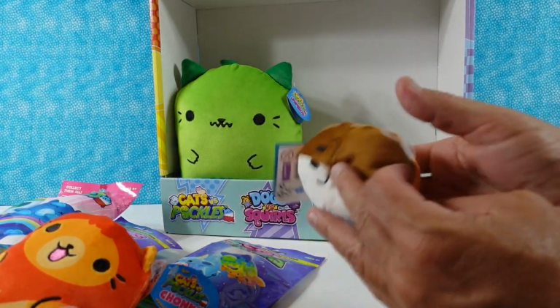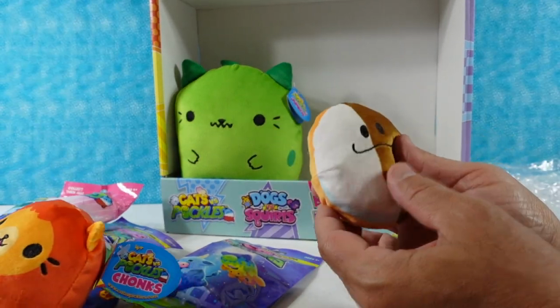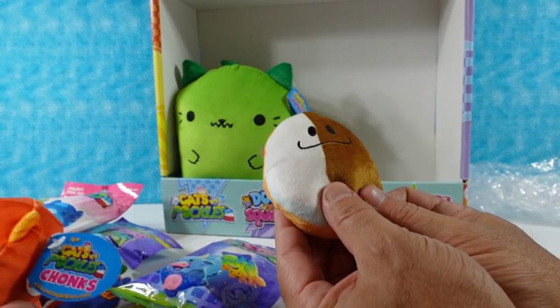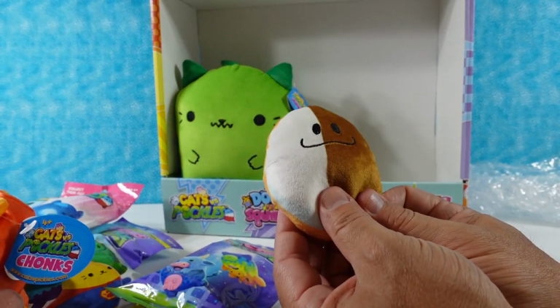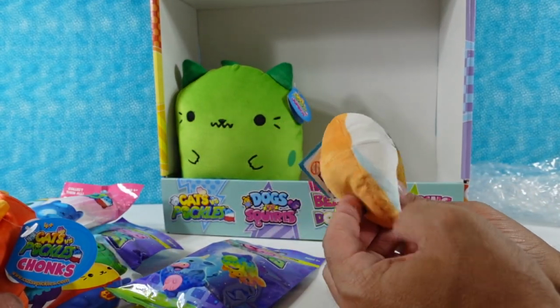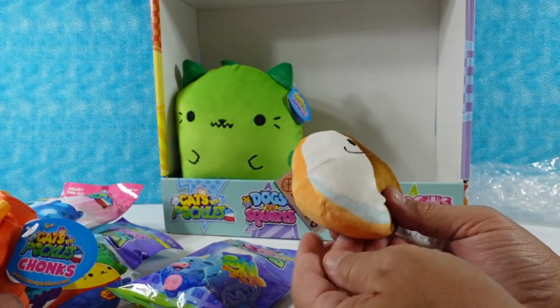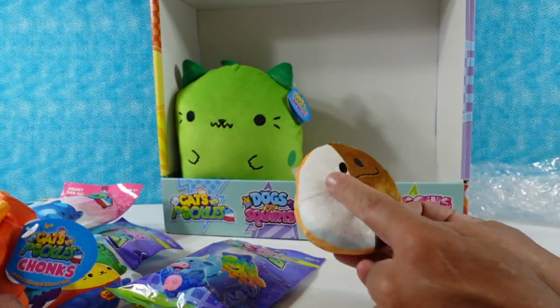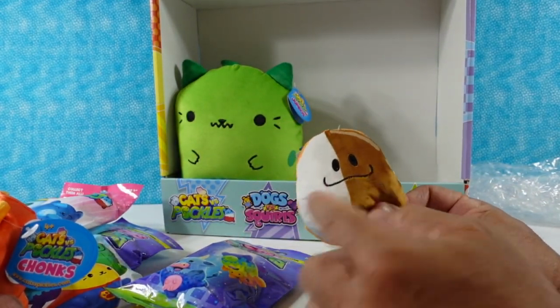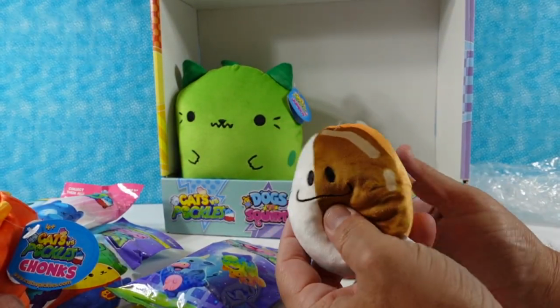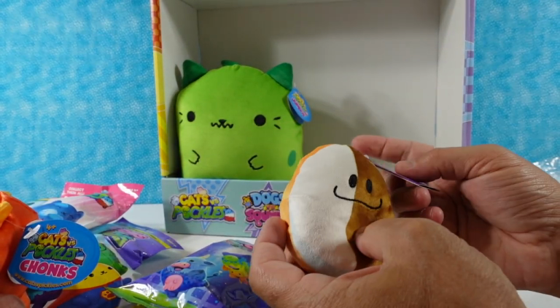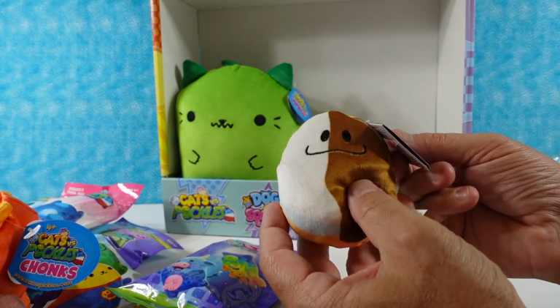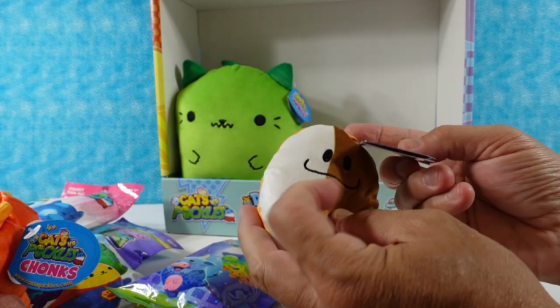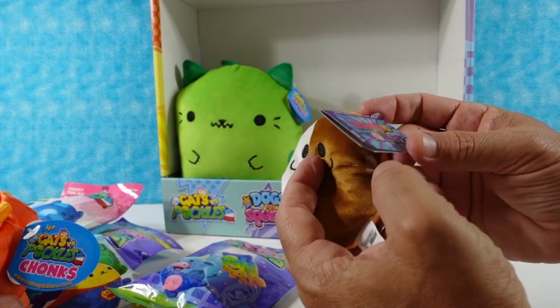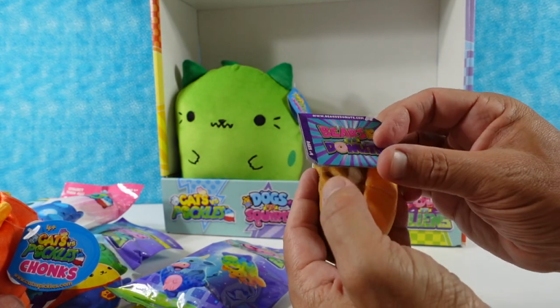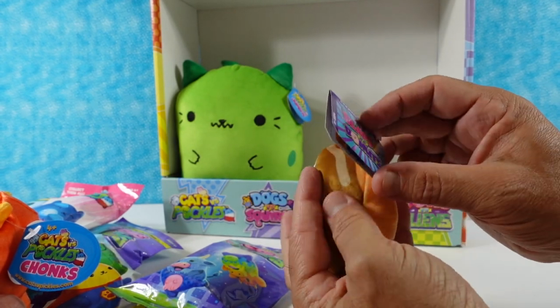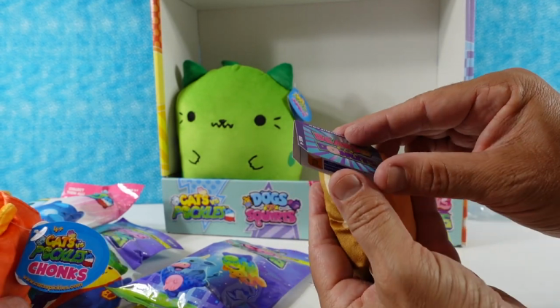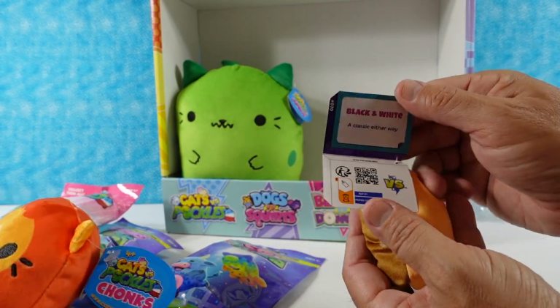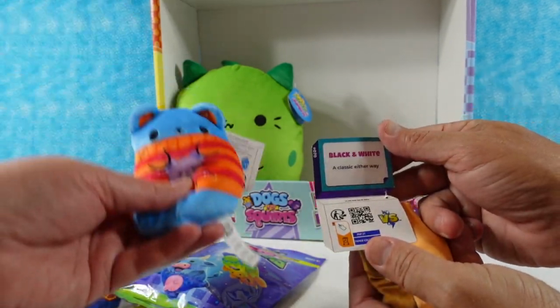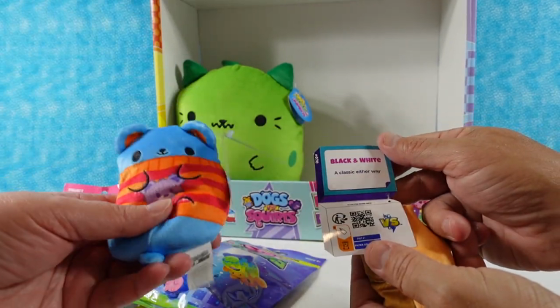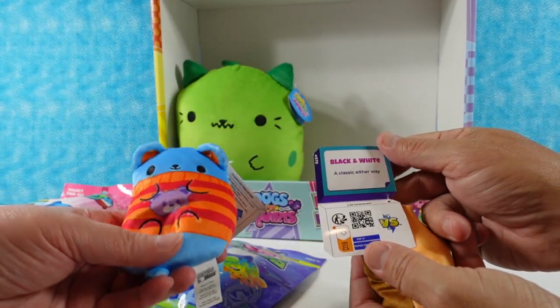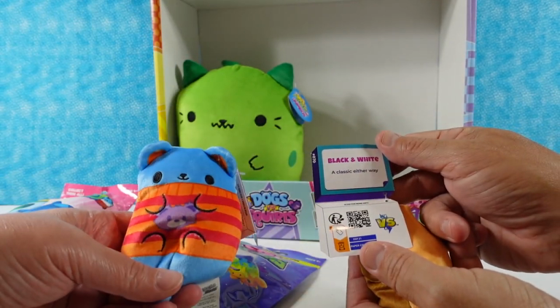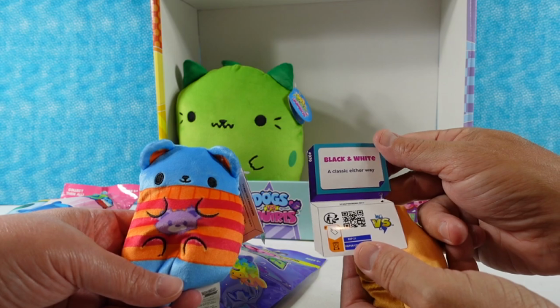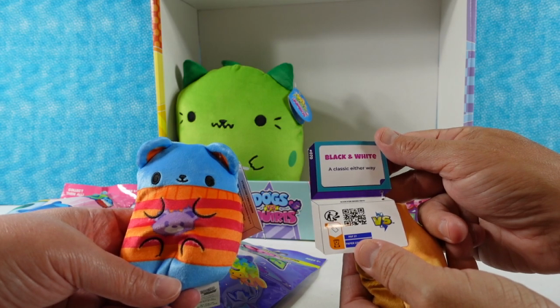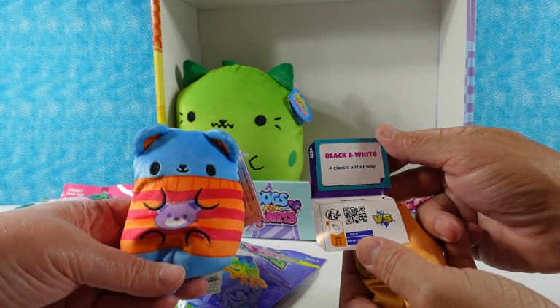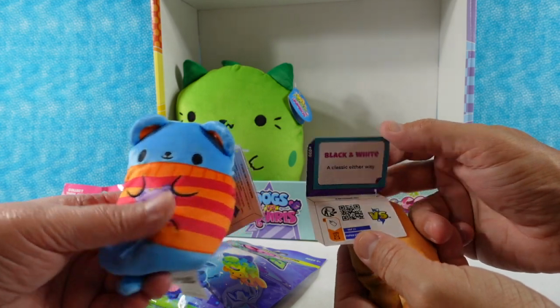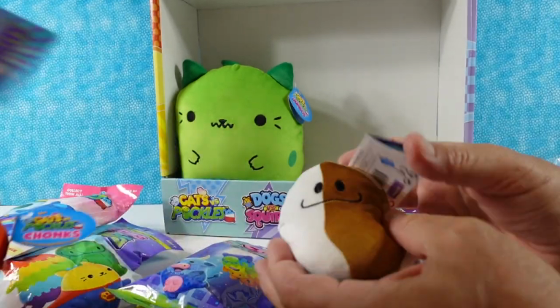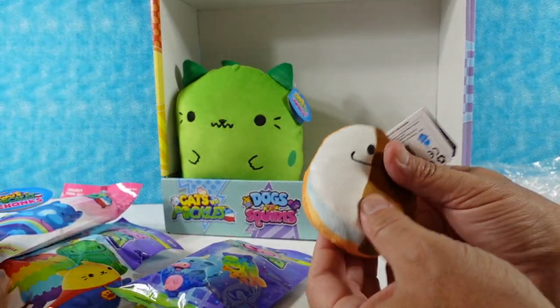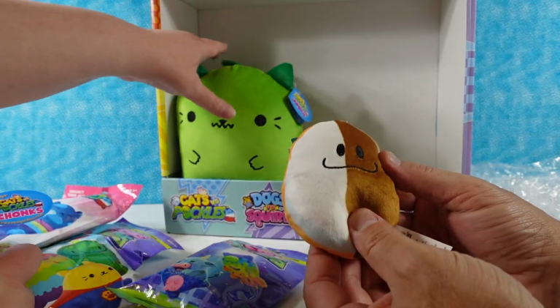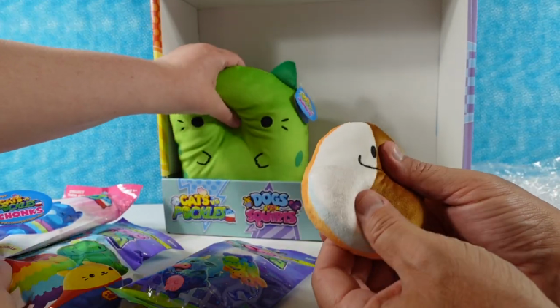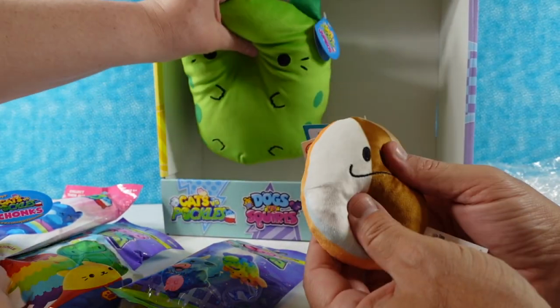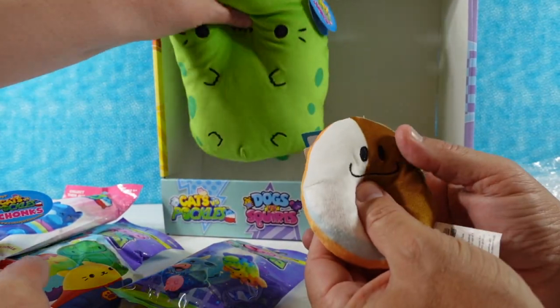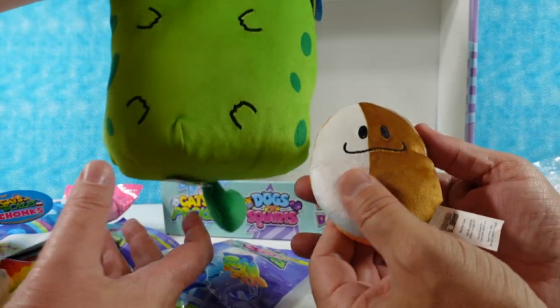And then I have a donut. Oh my goodness, it's the black and white donut. I would totally eat that donut. Bears versus donuts — we have a bear and a donut, black and white. A classic either way. I love that episode of Seinfeld.